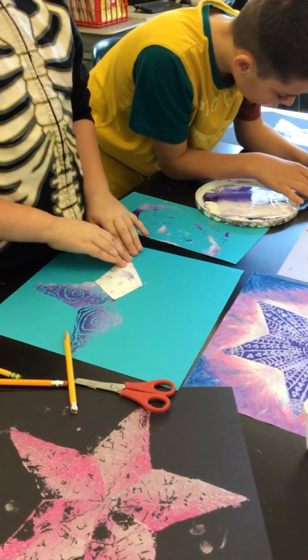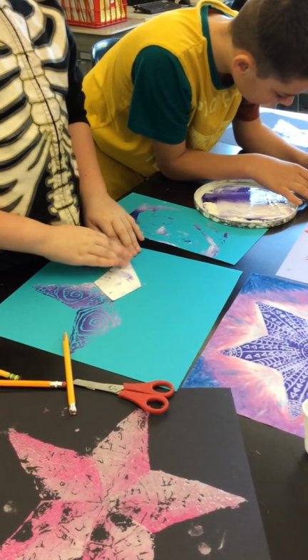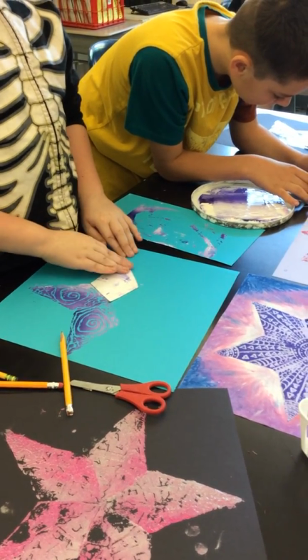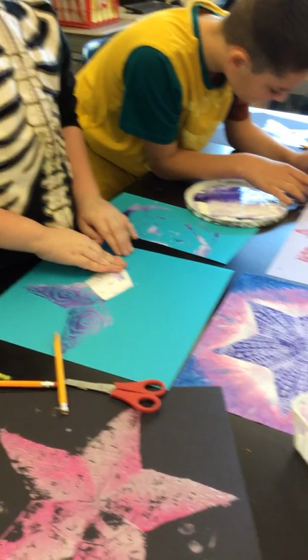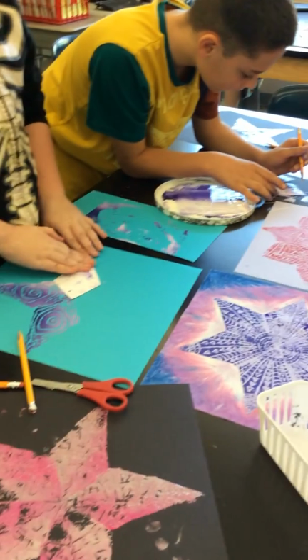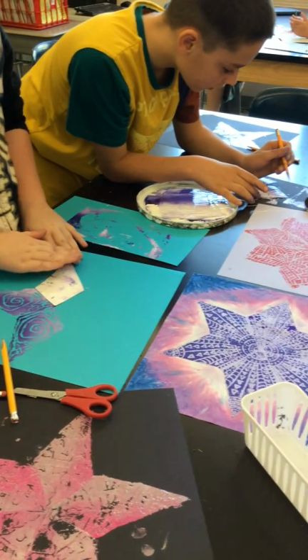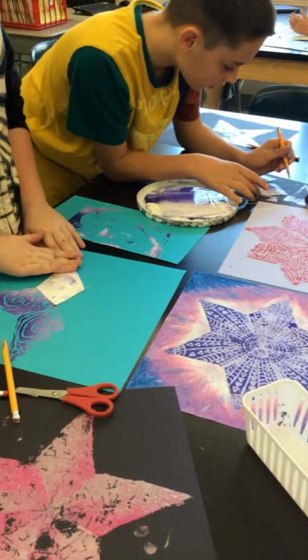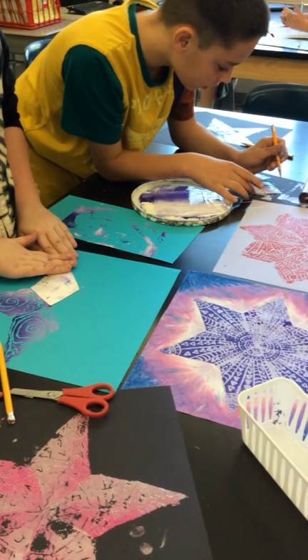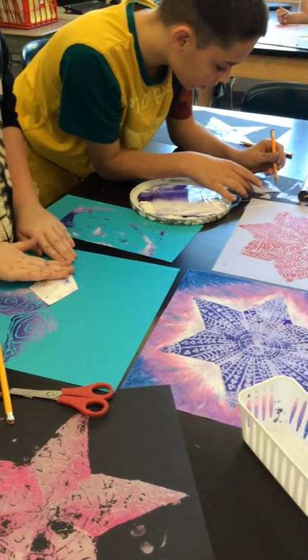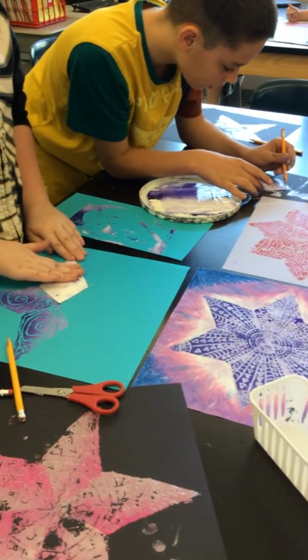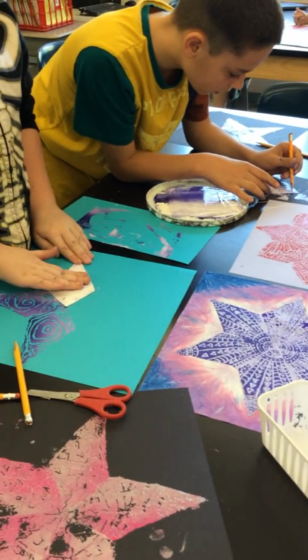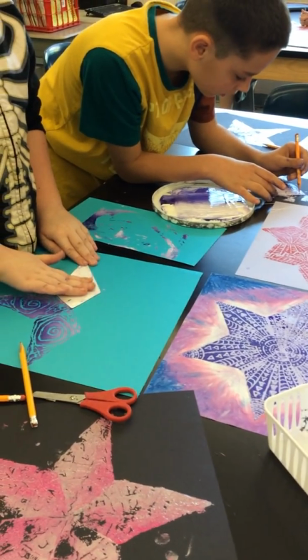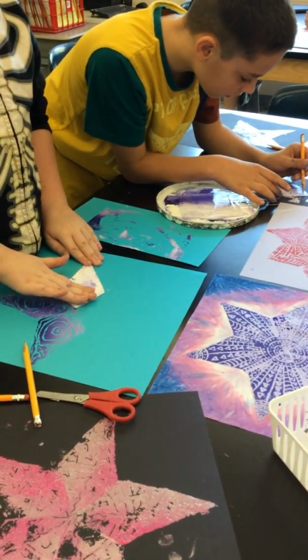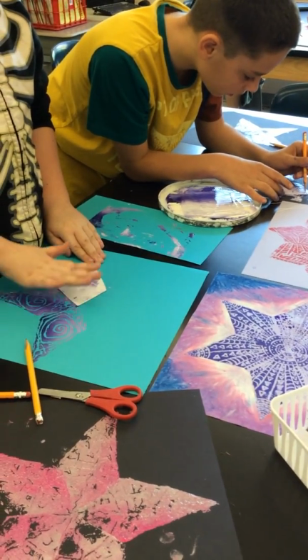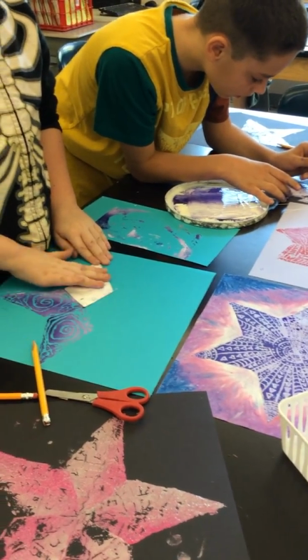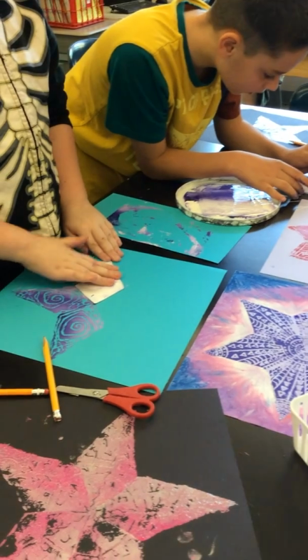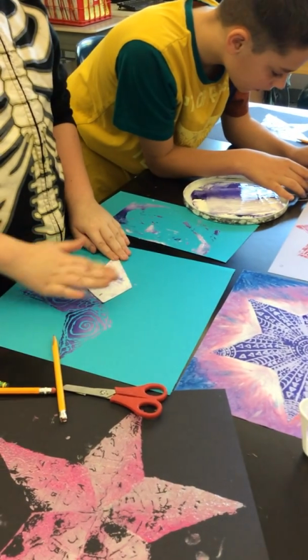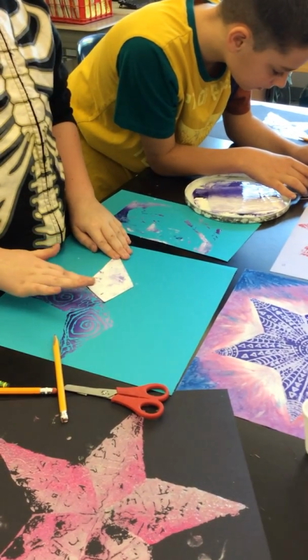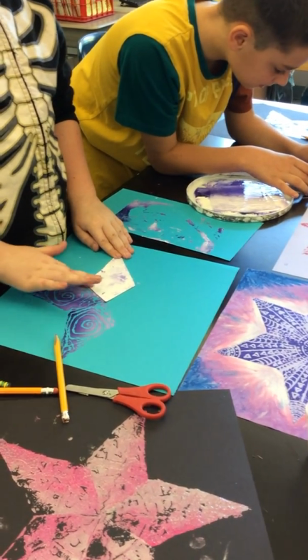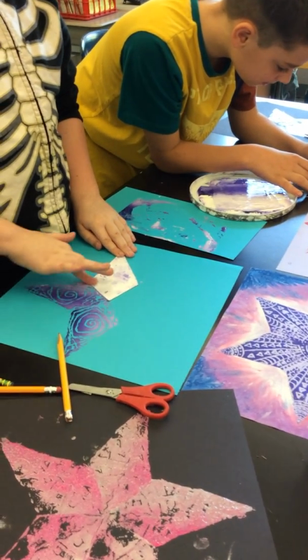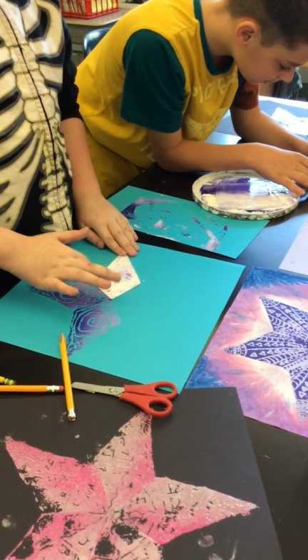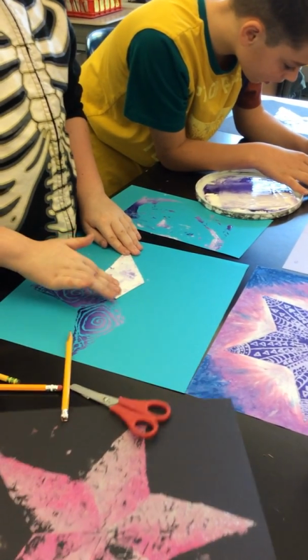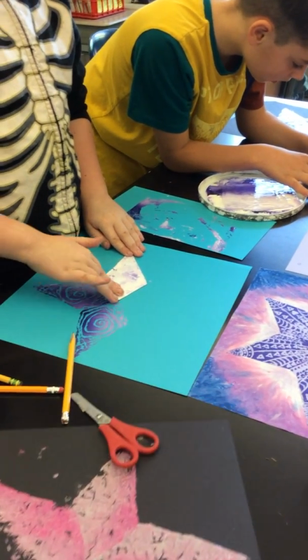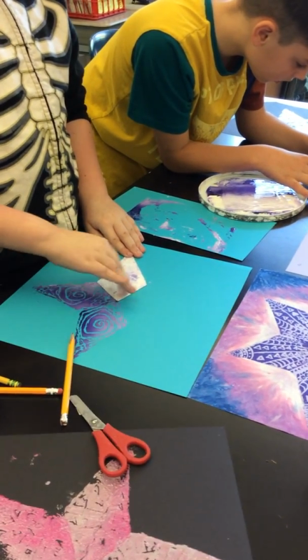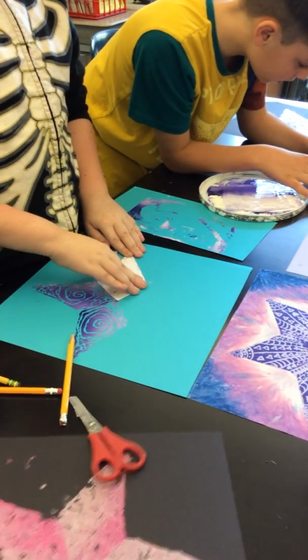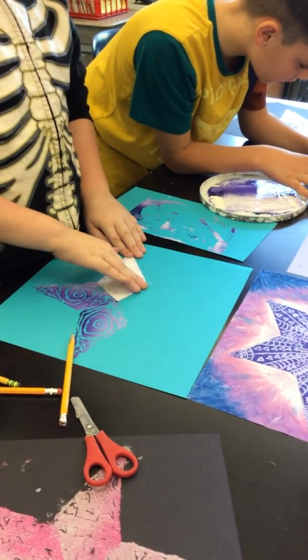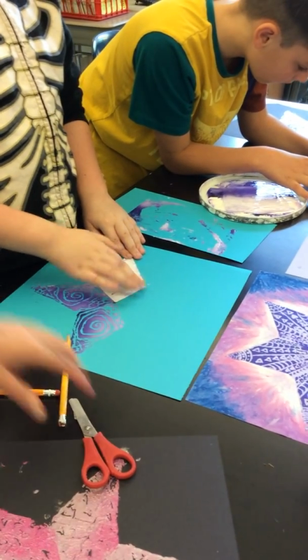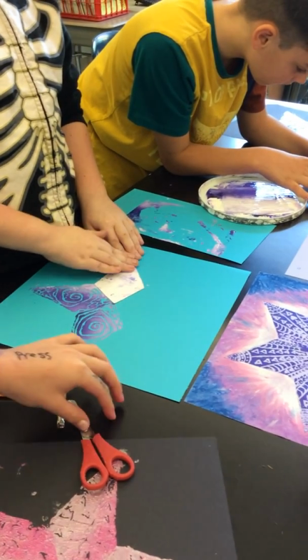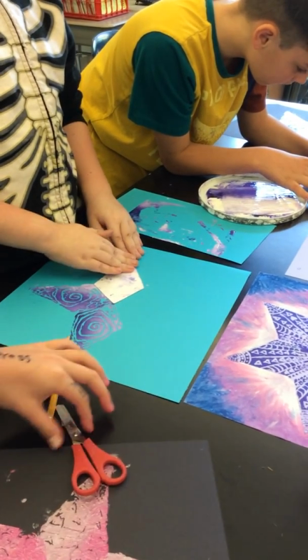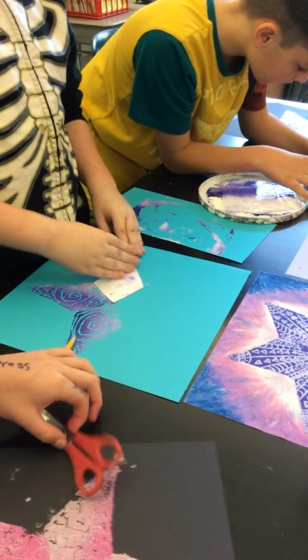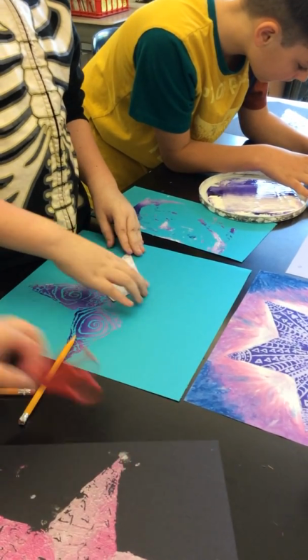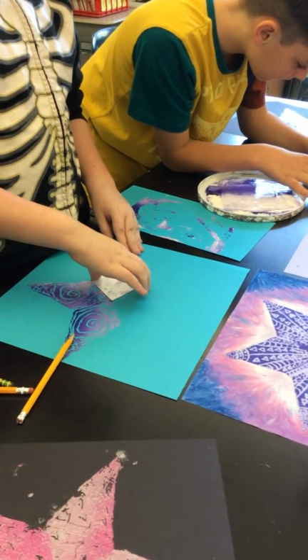Alright, our fifth graders are doing some math today where they're printing a radial design, and Damien's going to peel his away and reveal it.